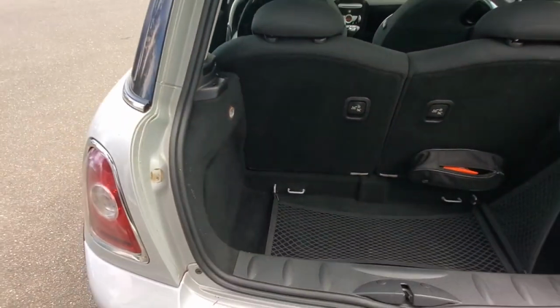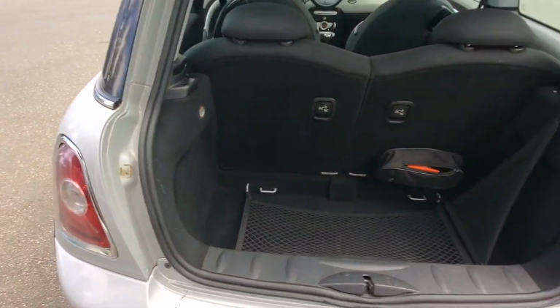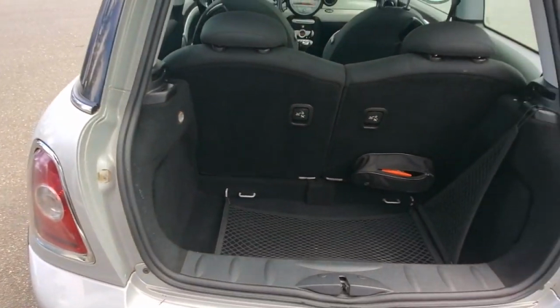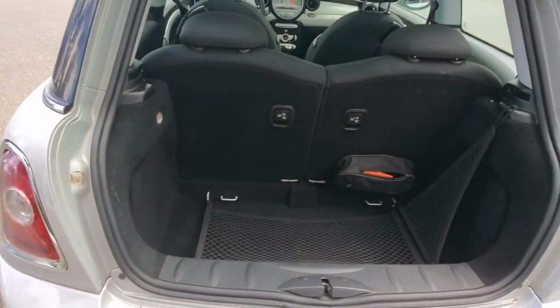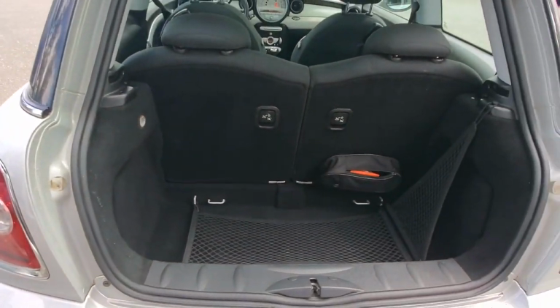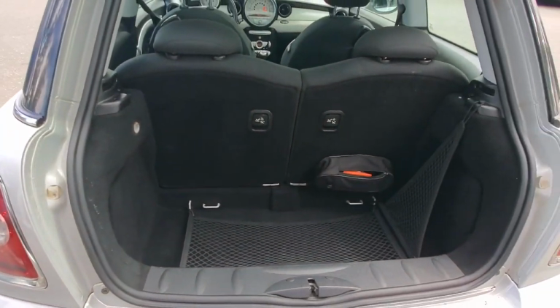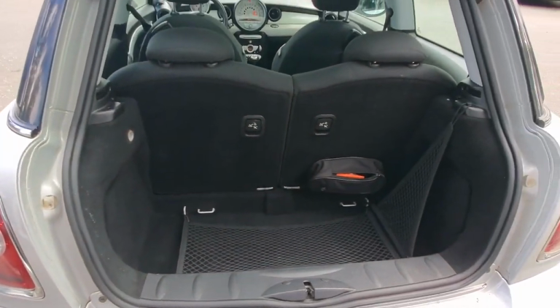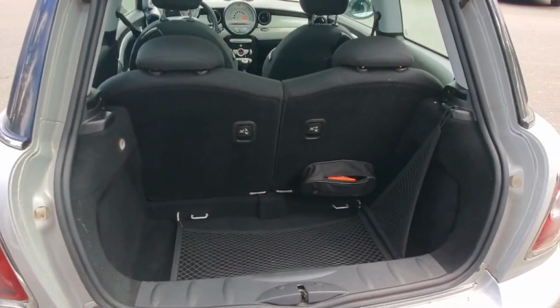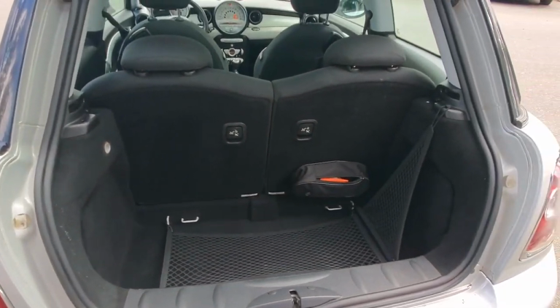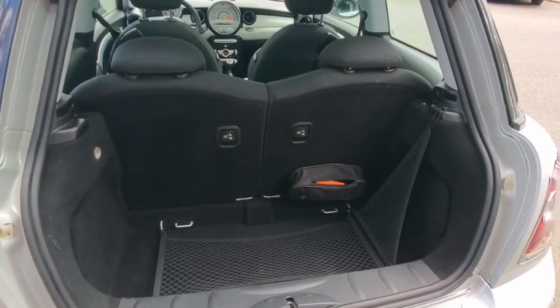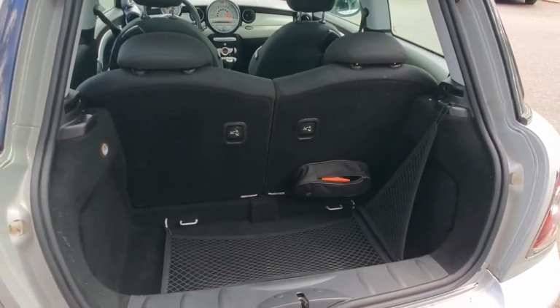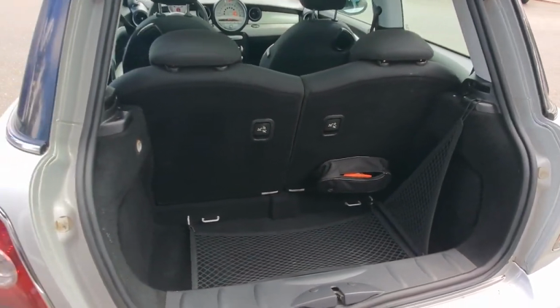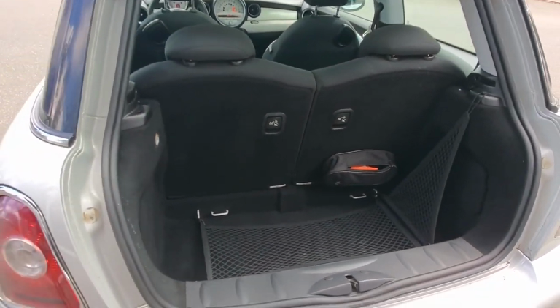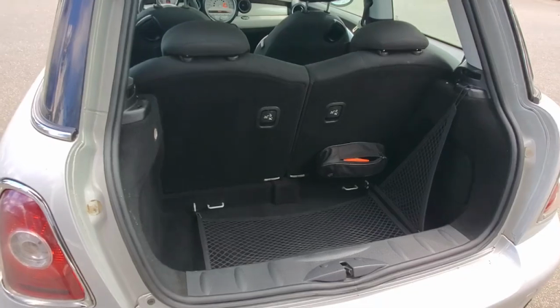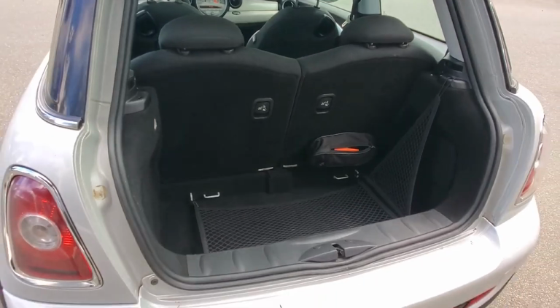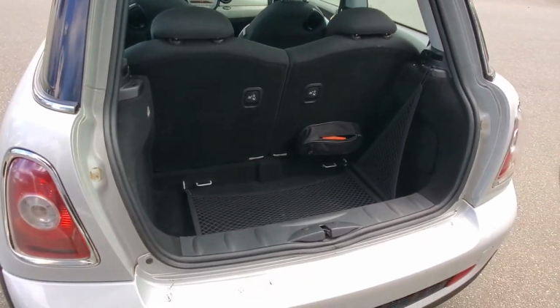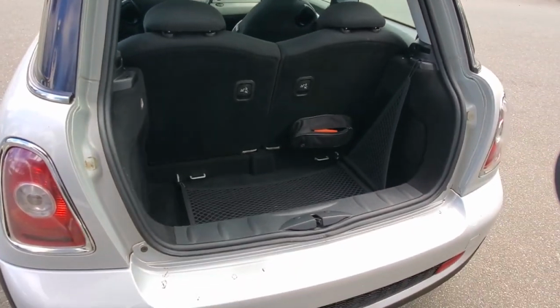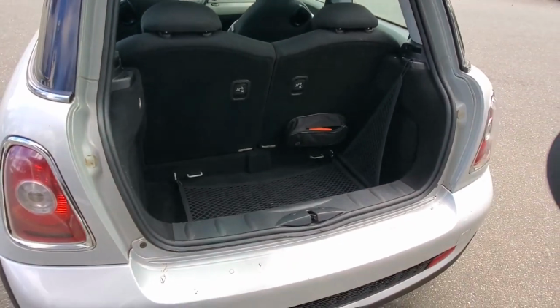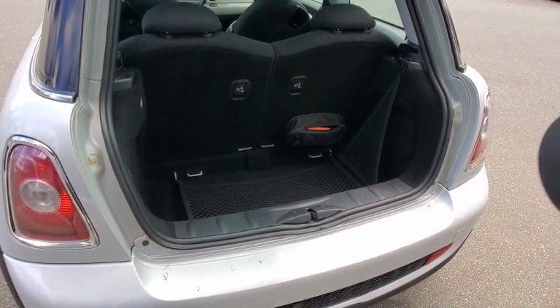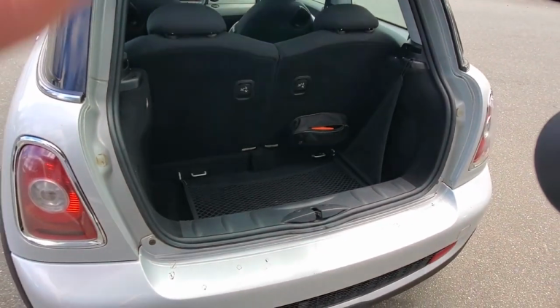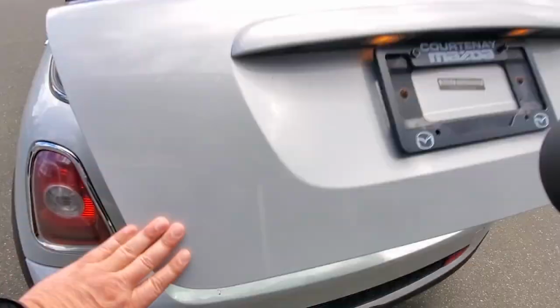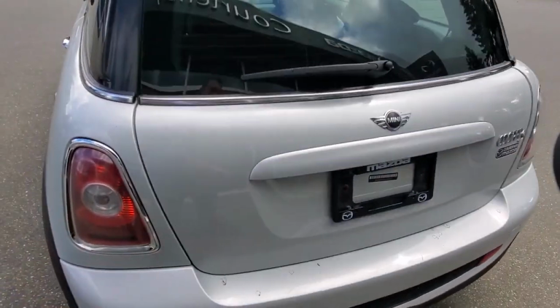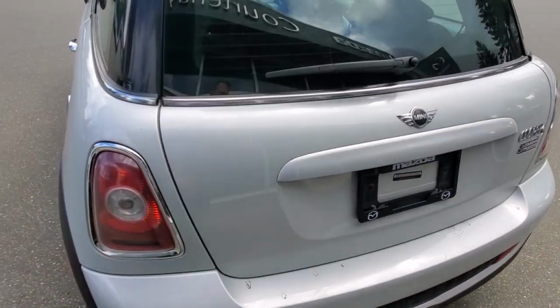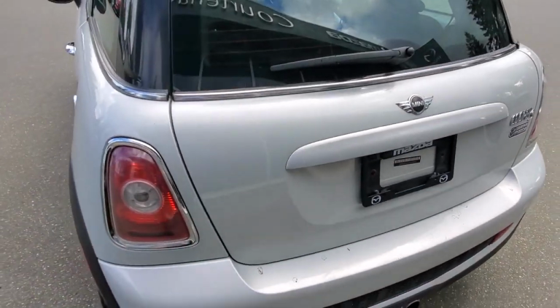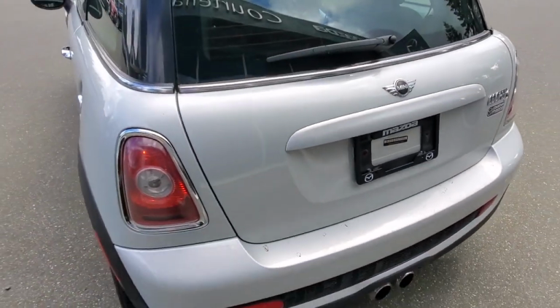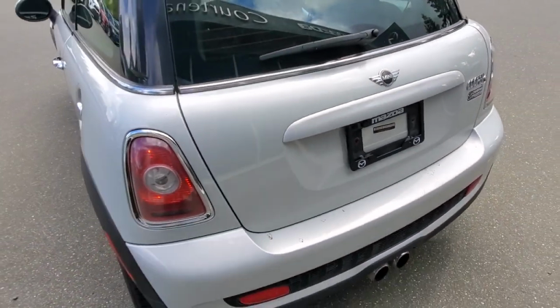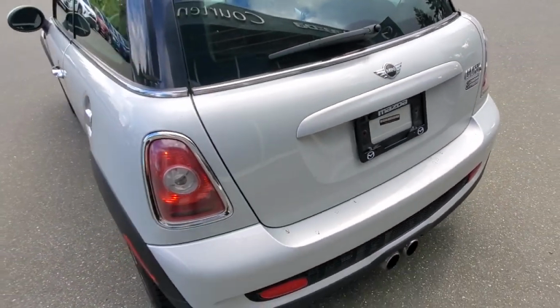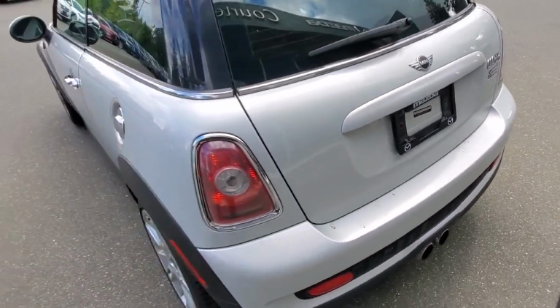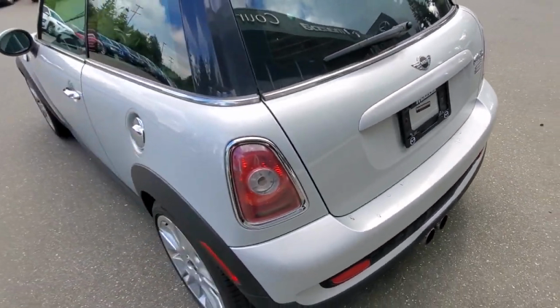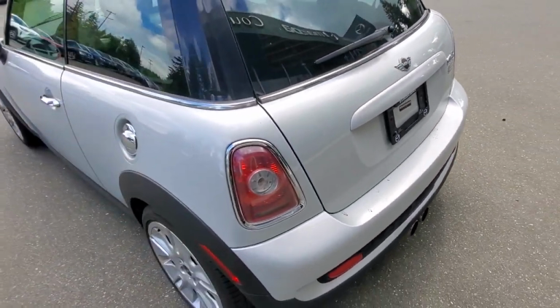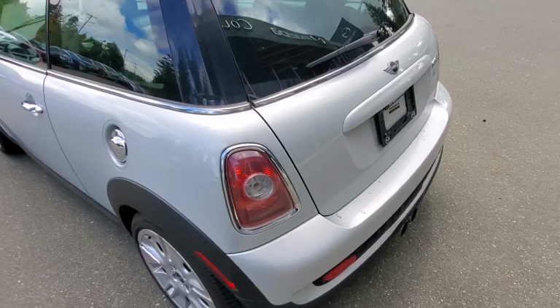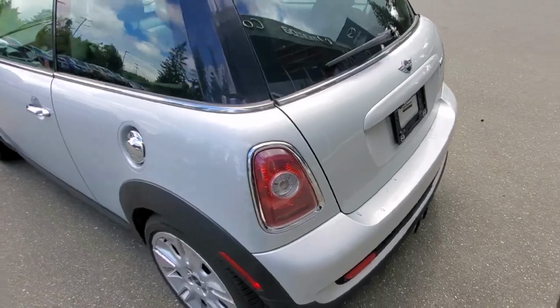You could definitely throw a couple sets of golf clubs in there and go on a little golf trip. Check out the back end of this Mini Cooper — it's also in really, really nice condition.